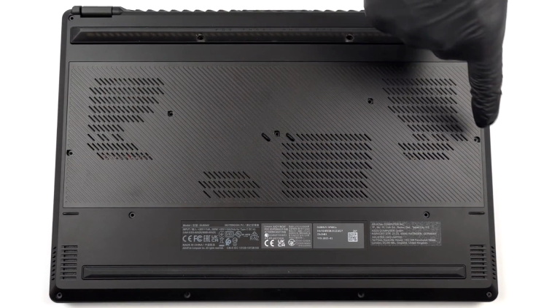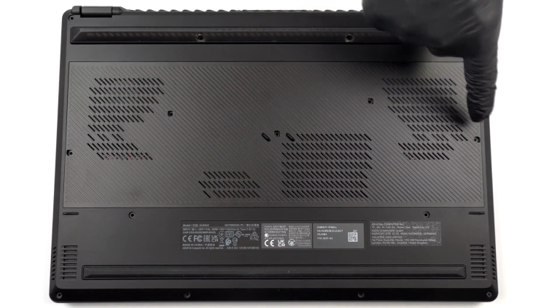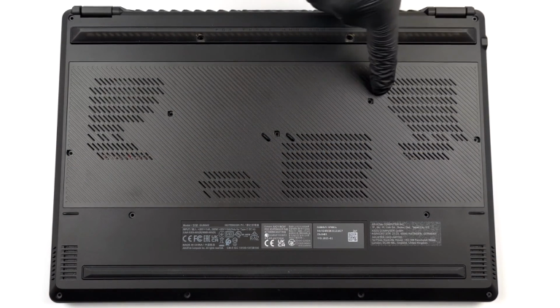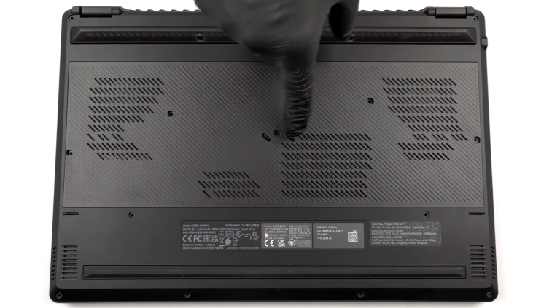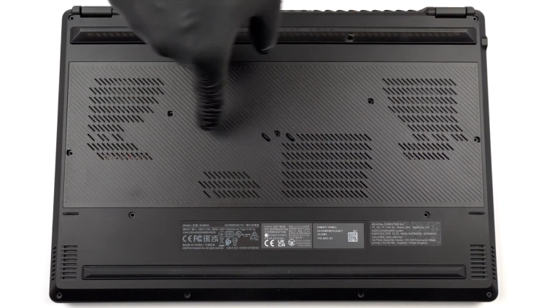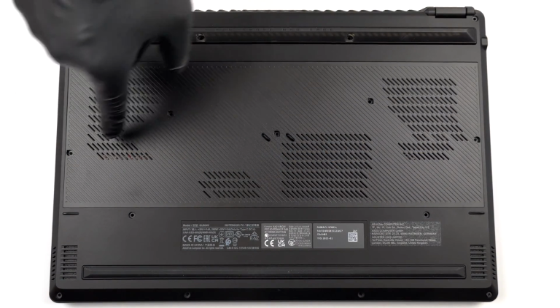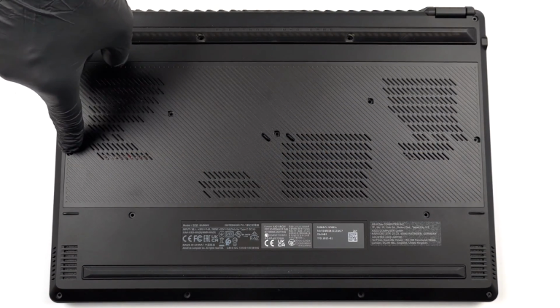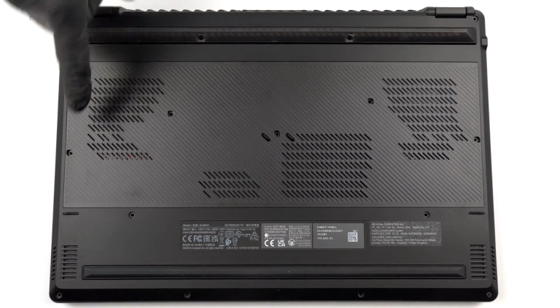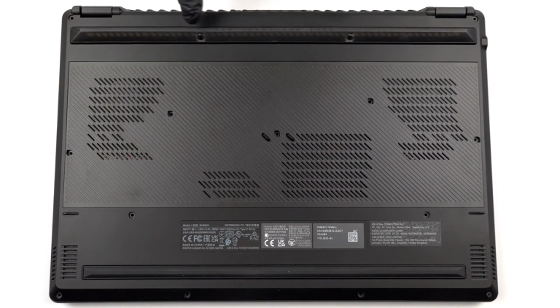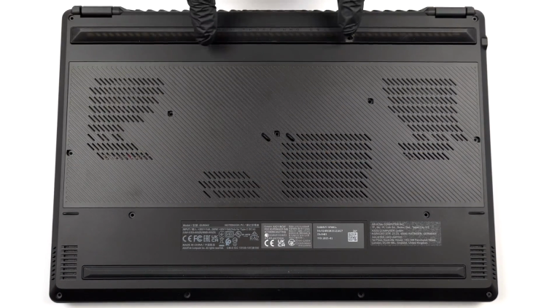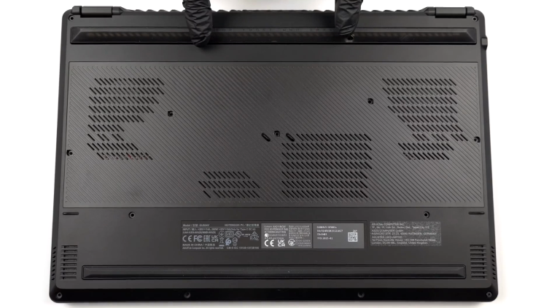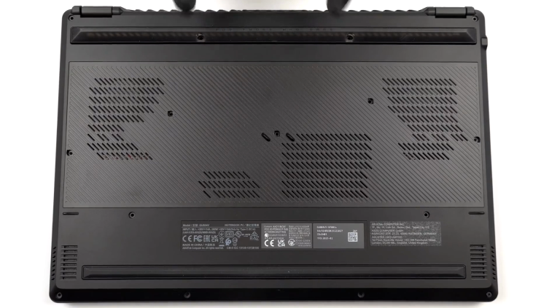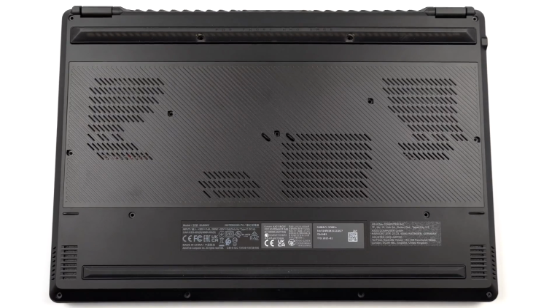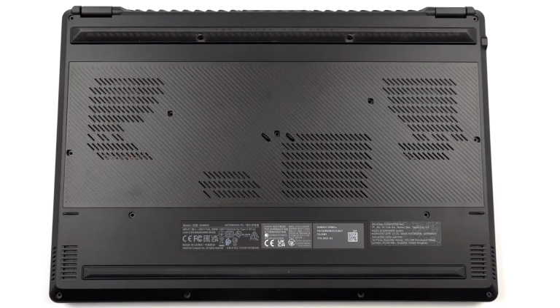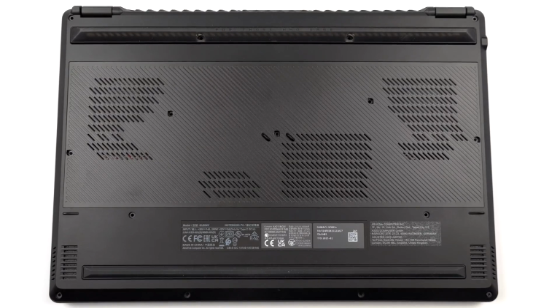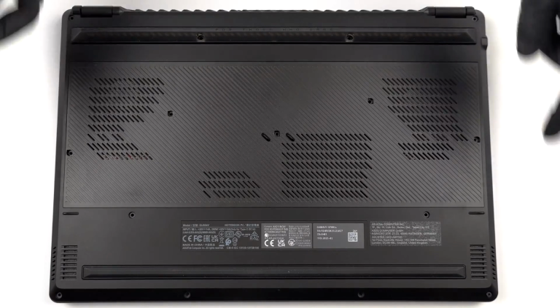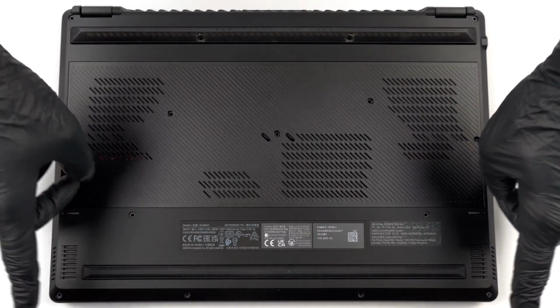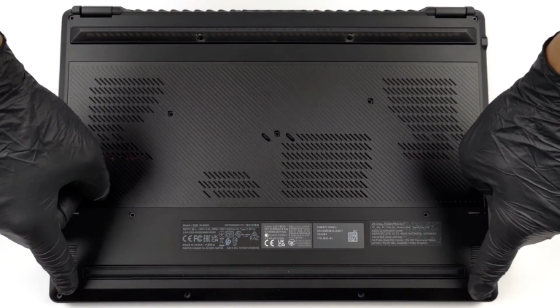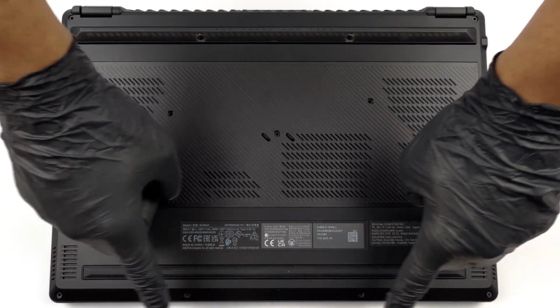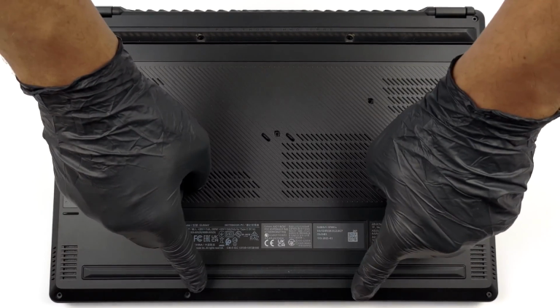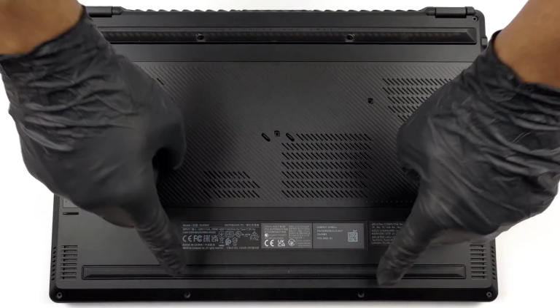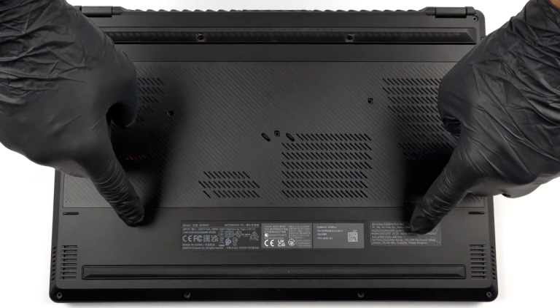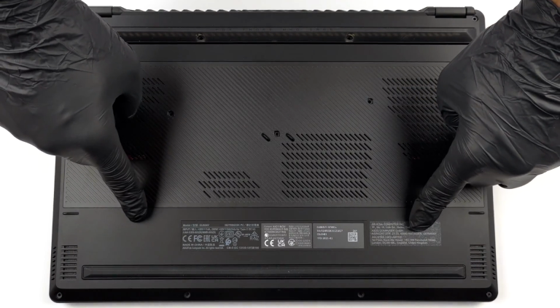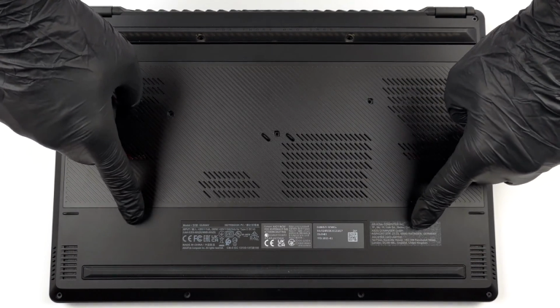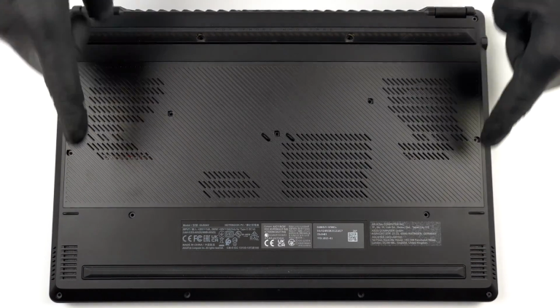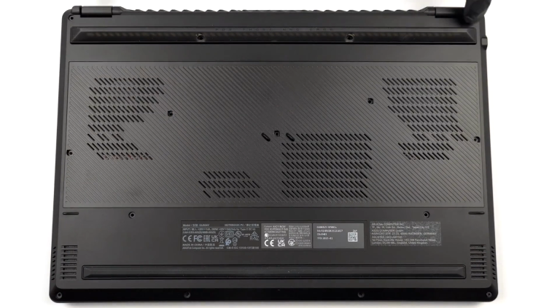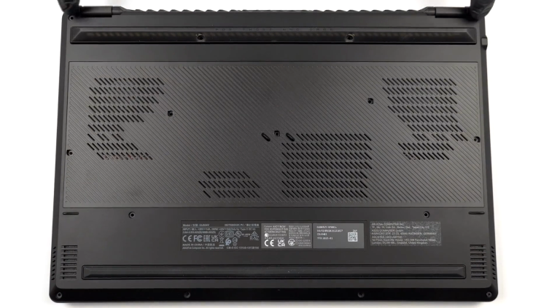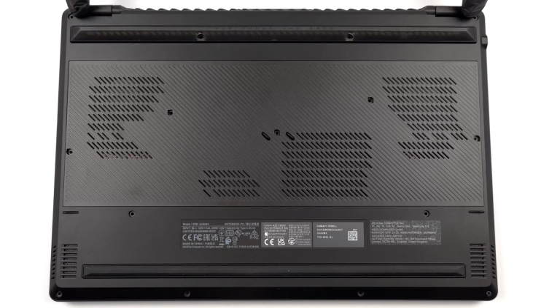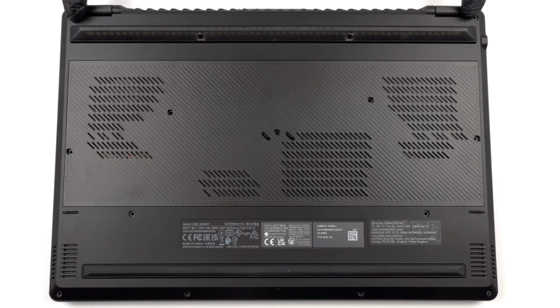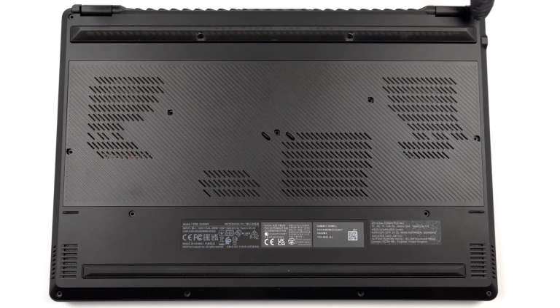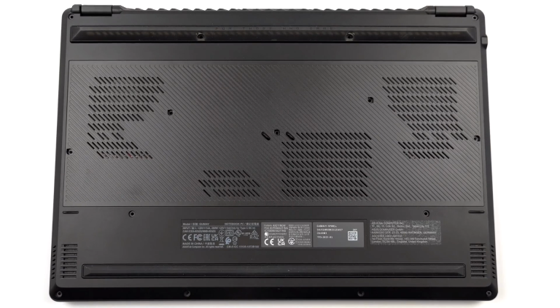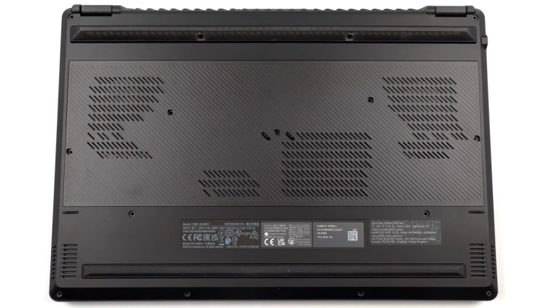Hello, this is Laptop Media, and today we will show you how to open the ASUS ROG Zephyrus M16 2023 and what's inside of it.